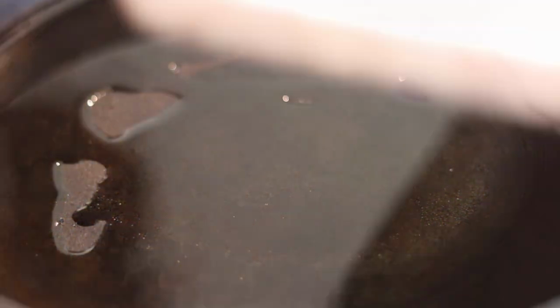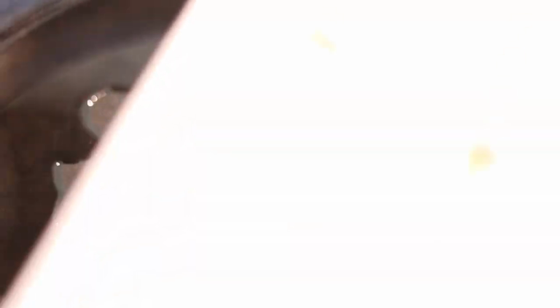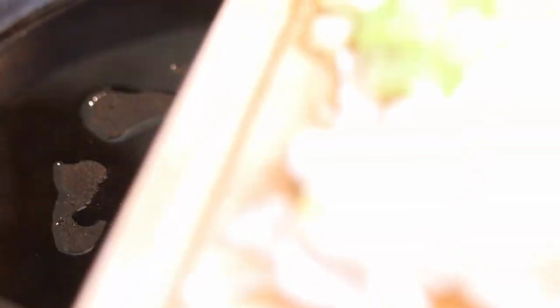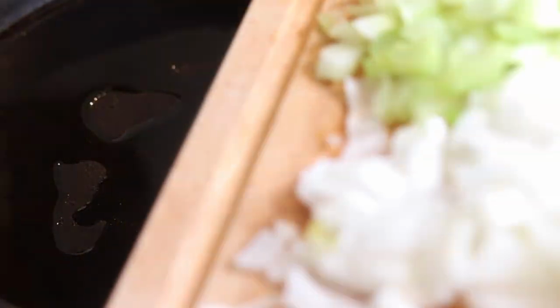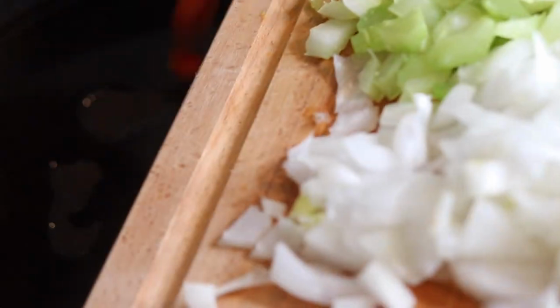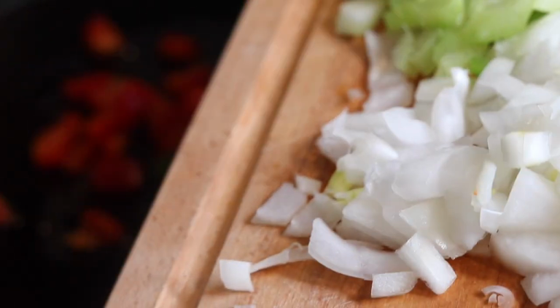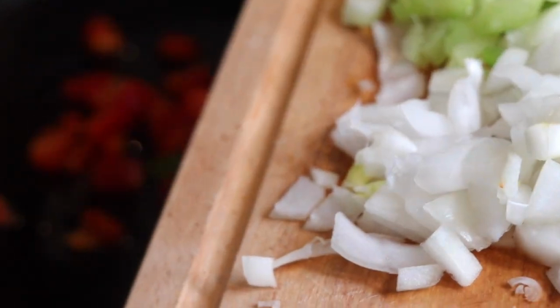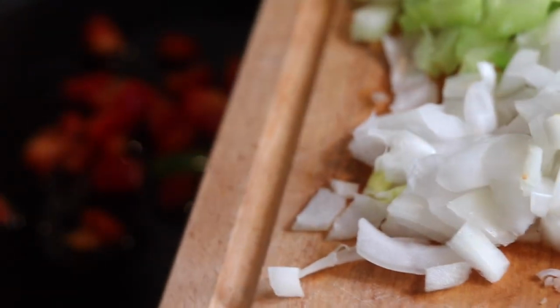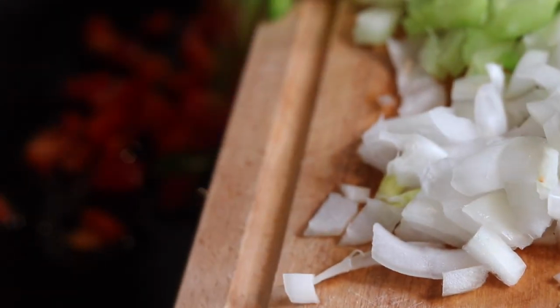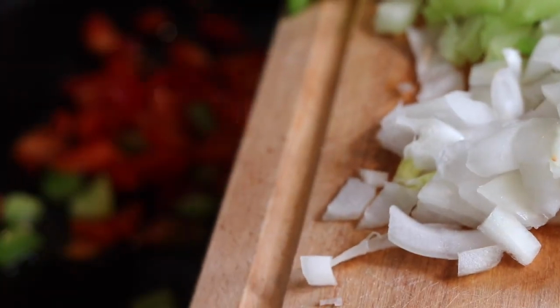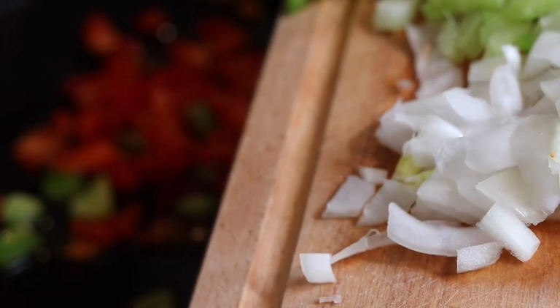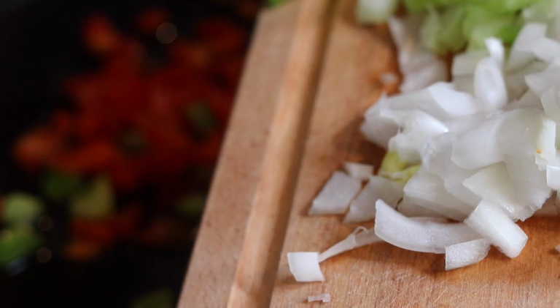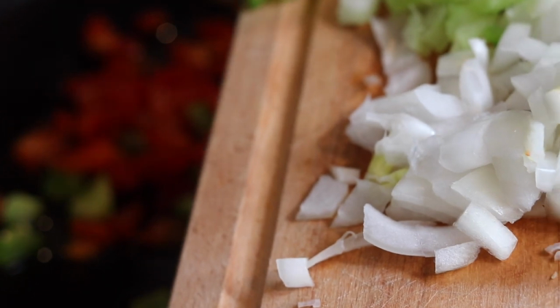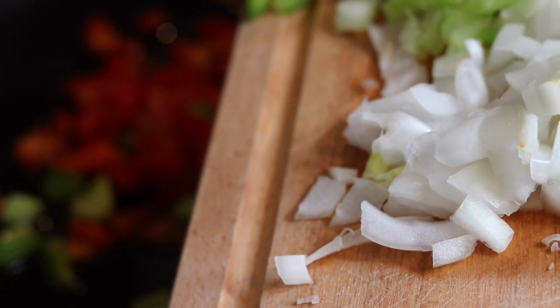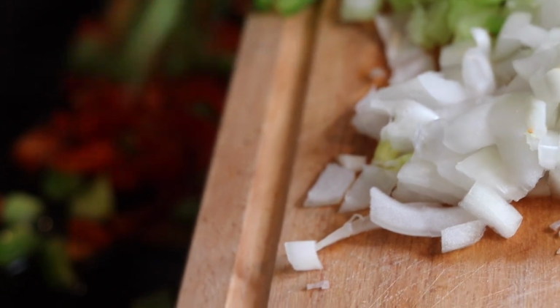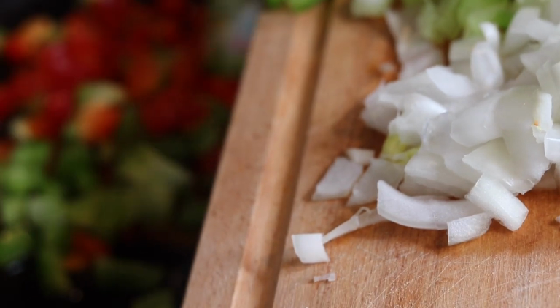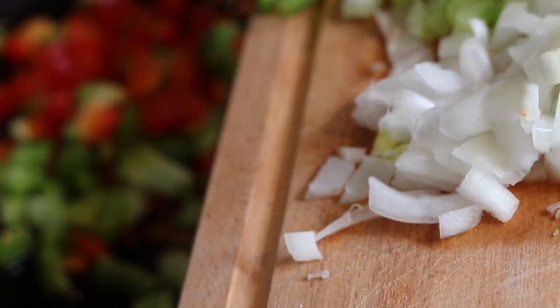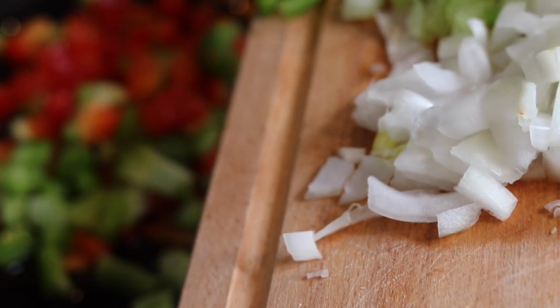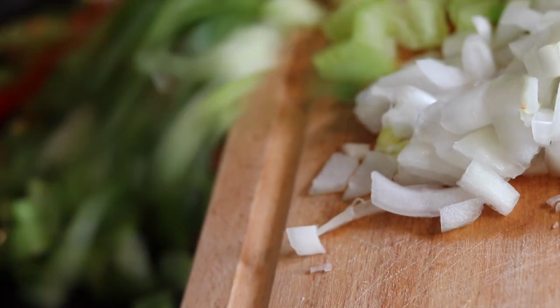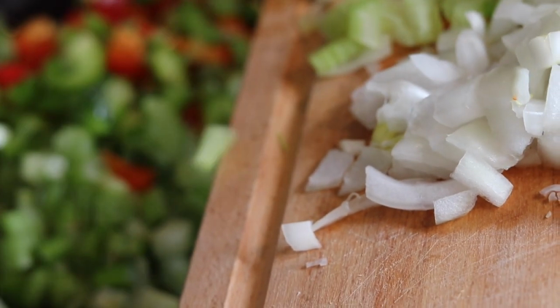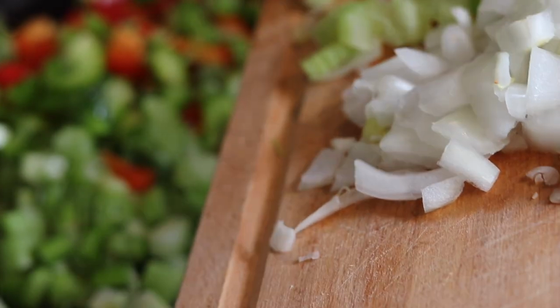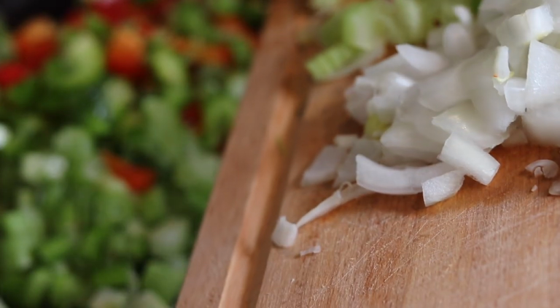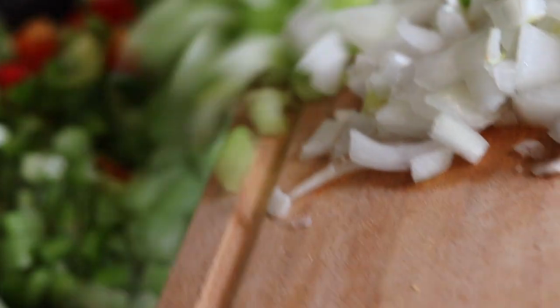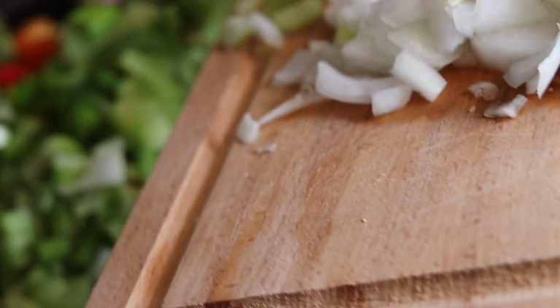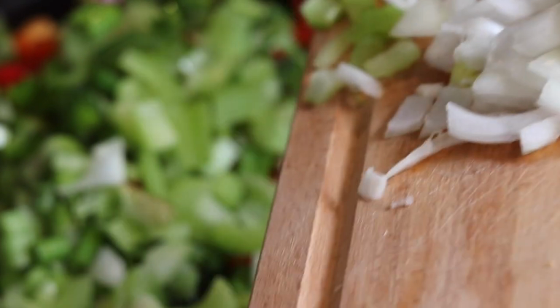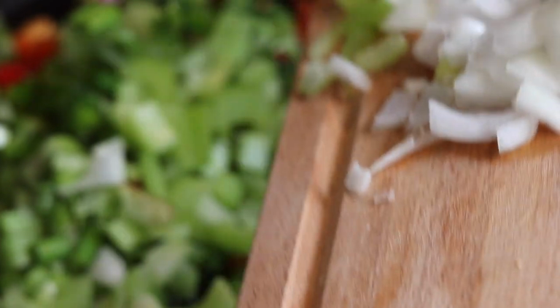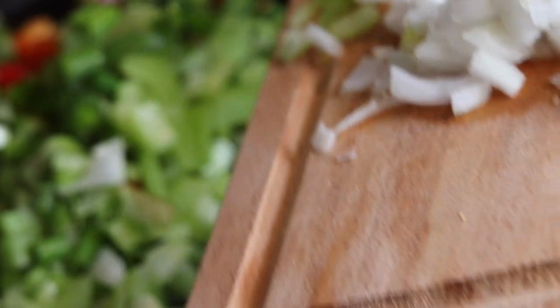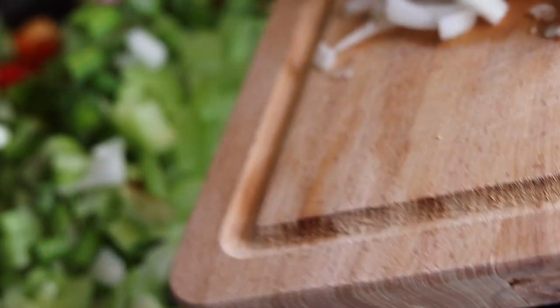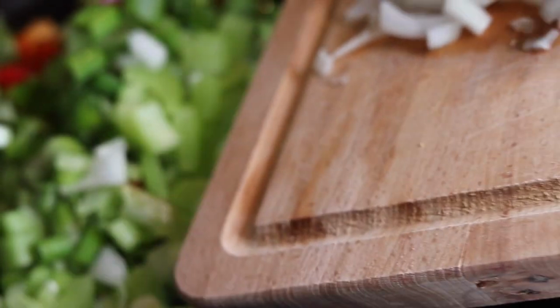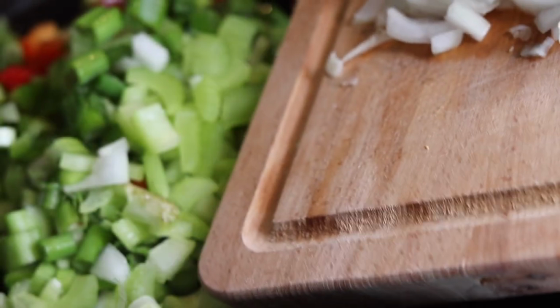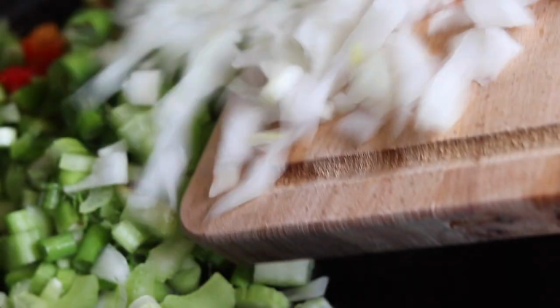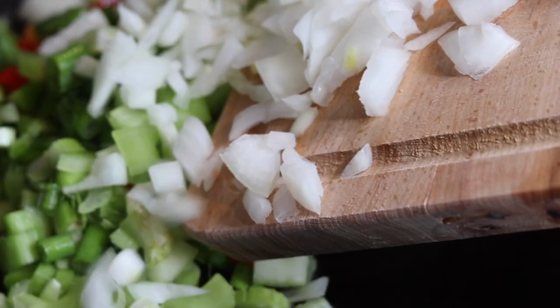It wouldn't be right if we didn't sauté our veggies, so go ahead and add a tablespoon of olive oil or vegetable oil — depending on what you have — and get it nice and hot, then add your veggies to the pan.